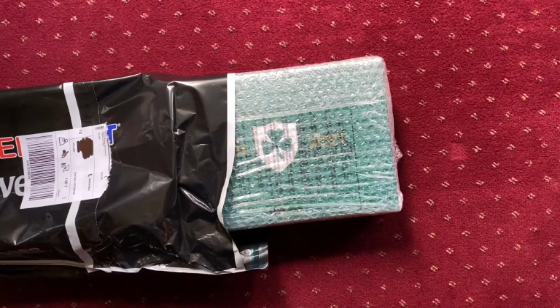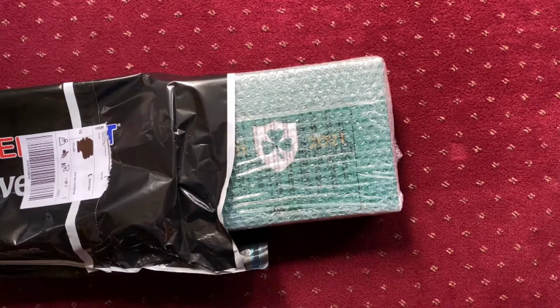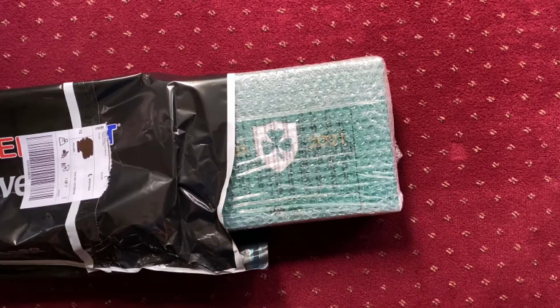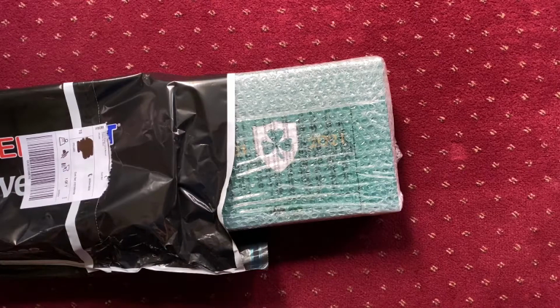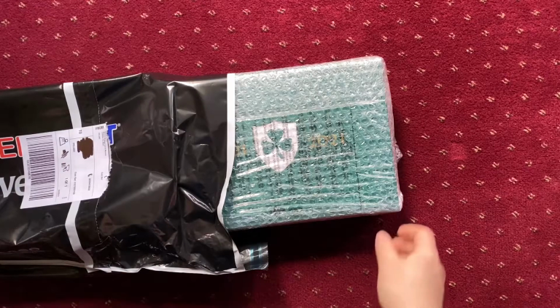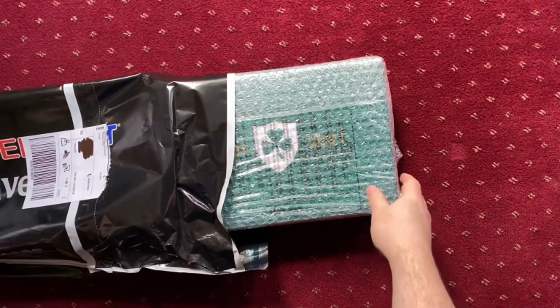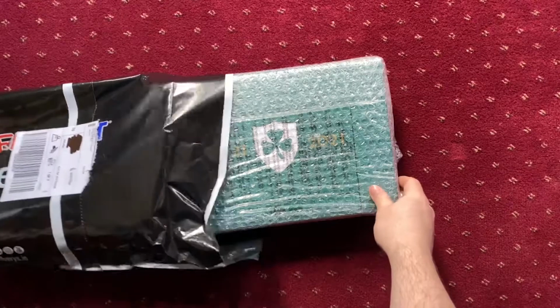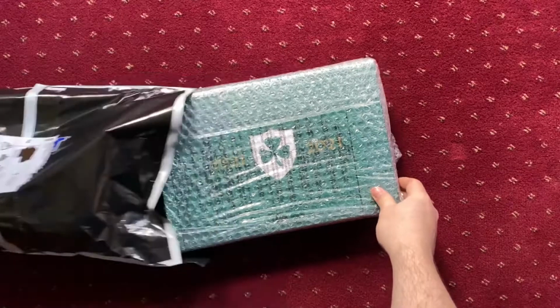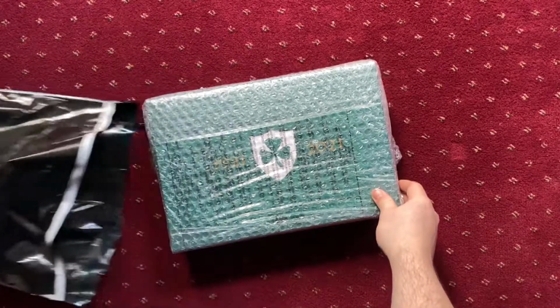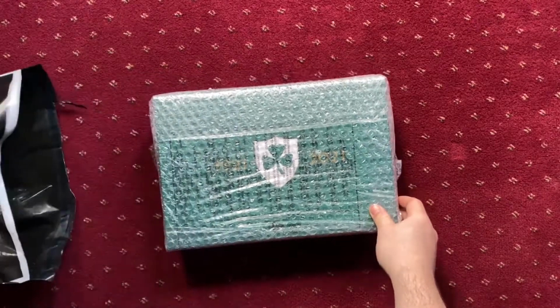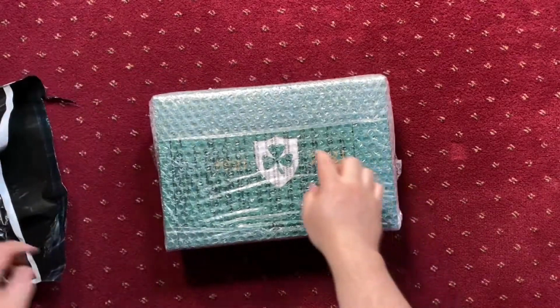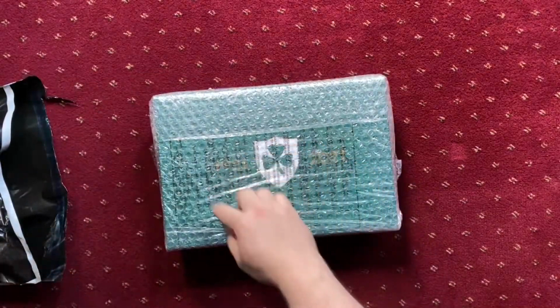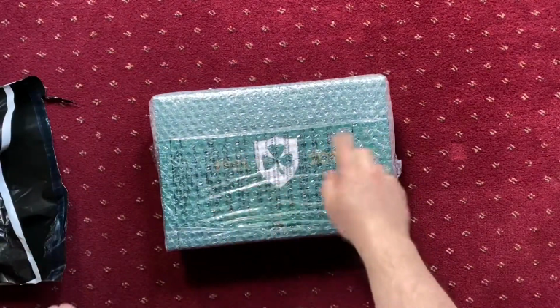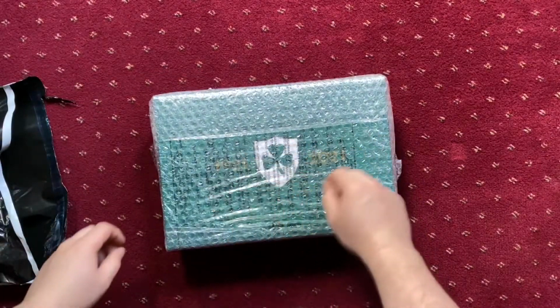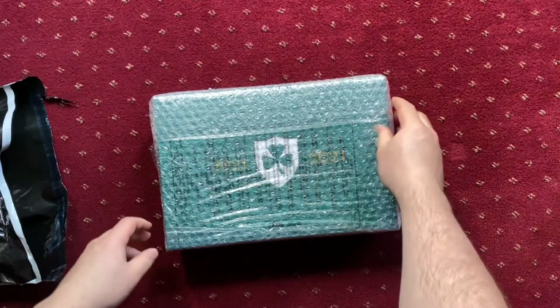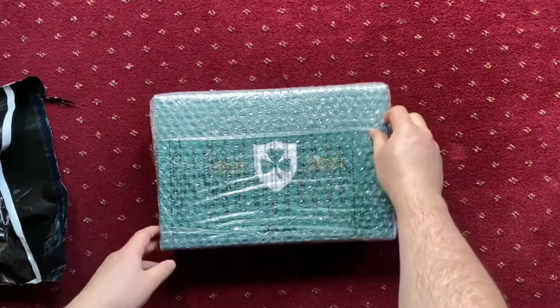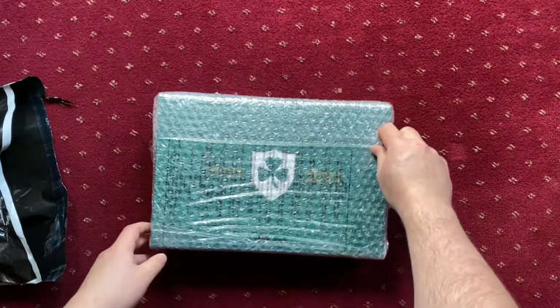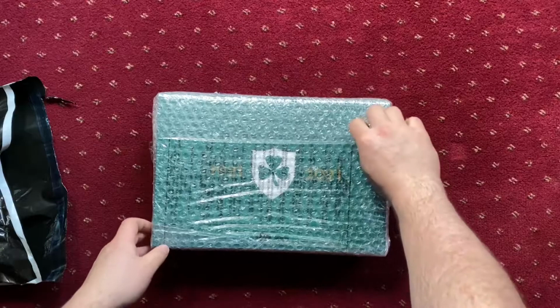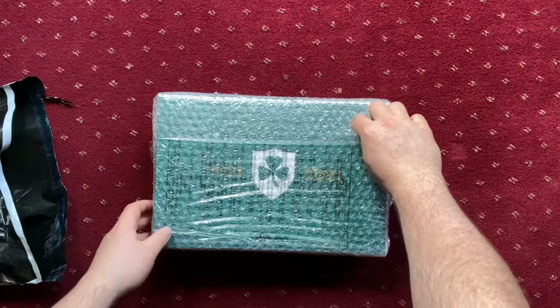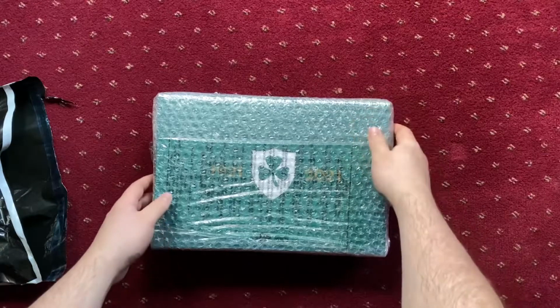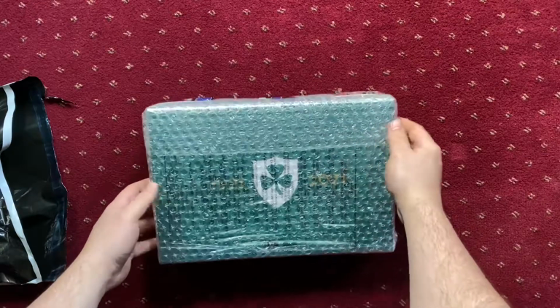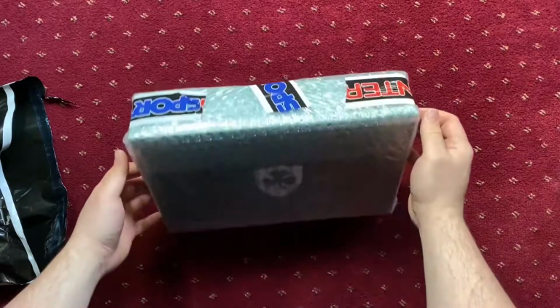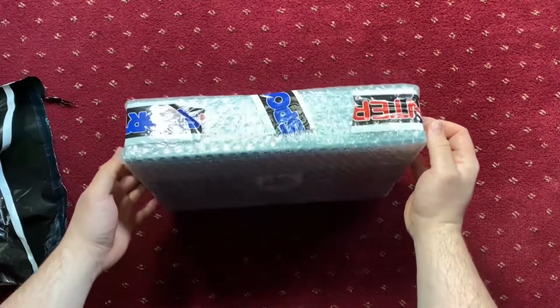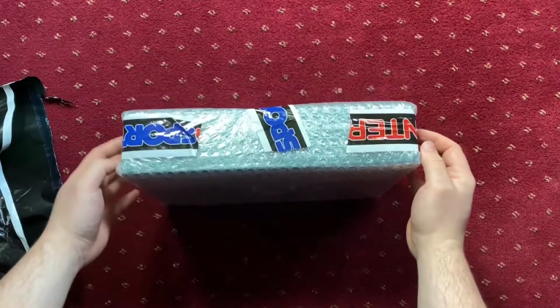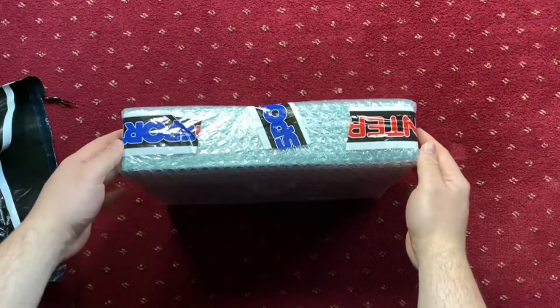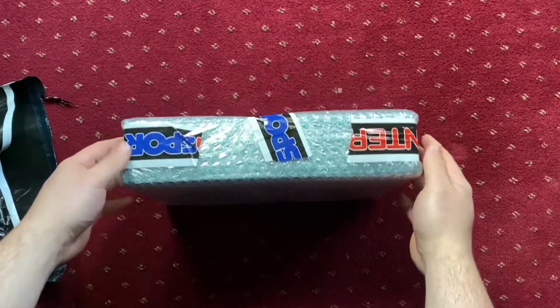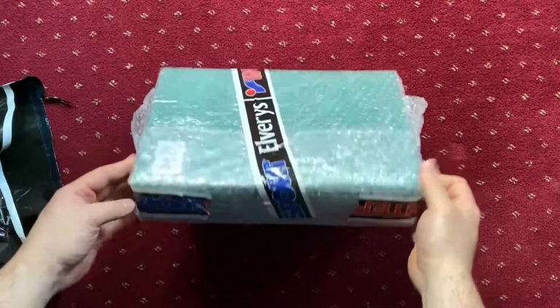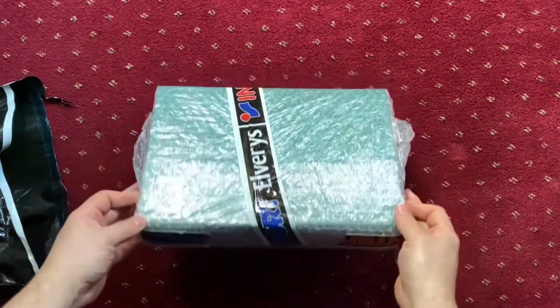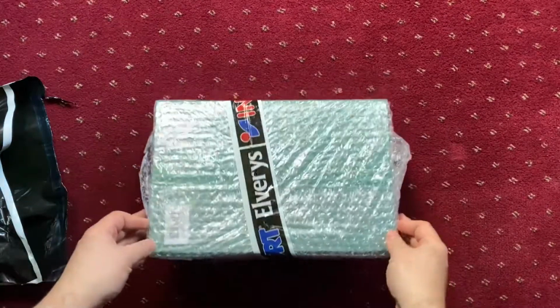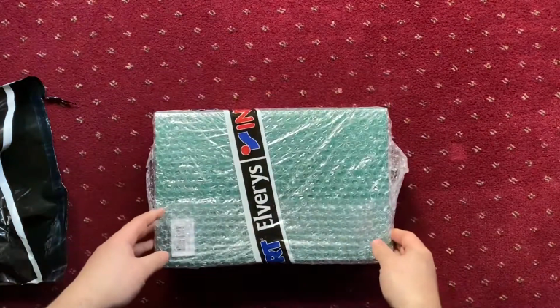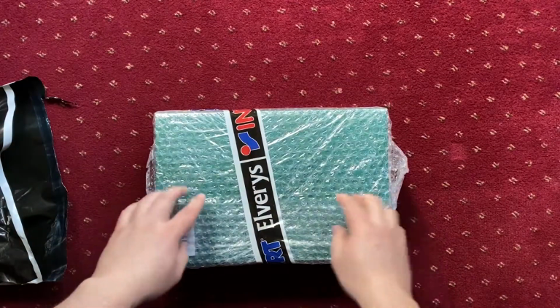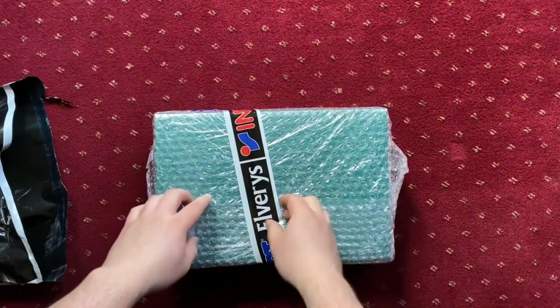Okay, so here we are. As you can see there's a shamrock very clearly on there. It's well packaged and well taped up.